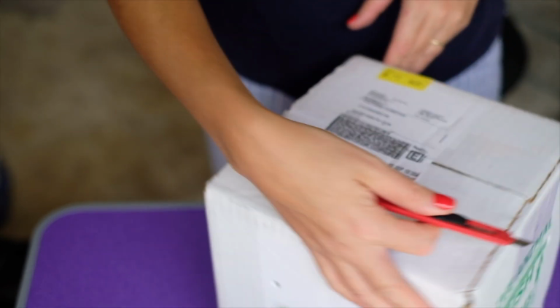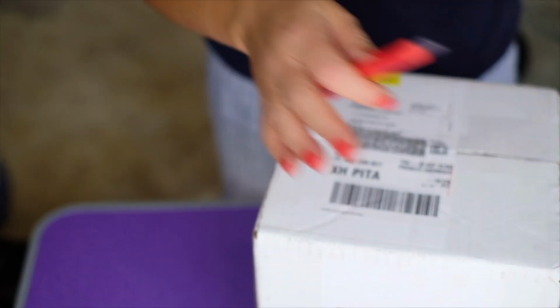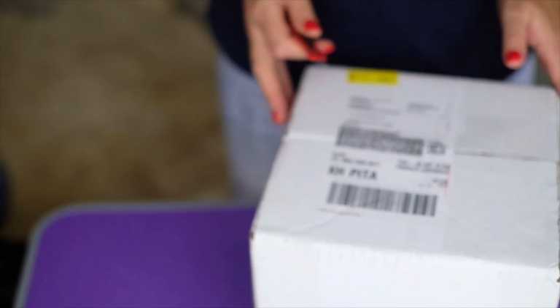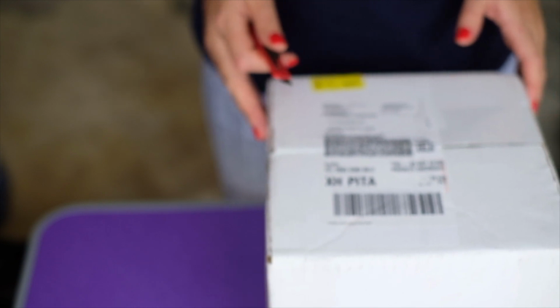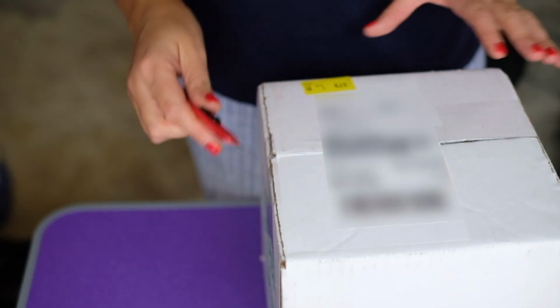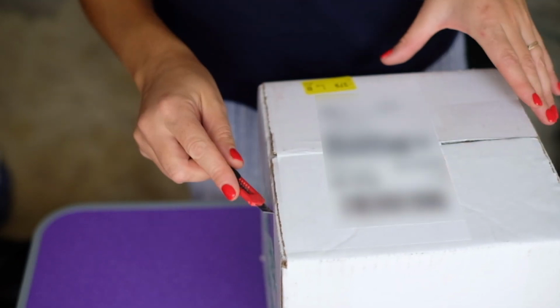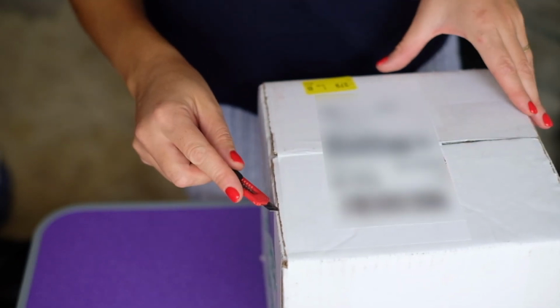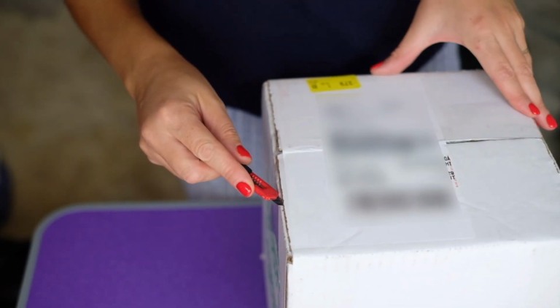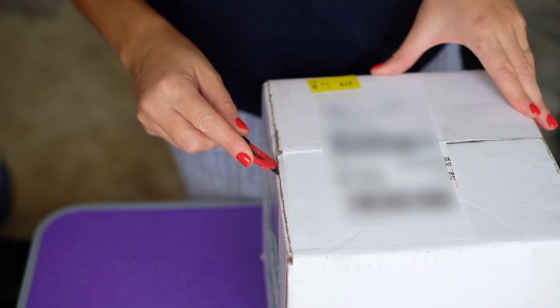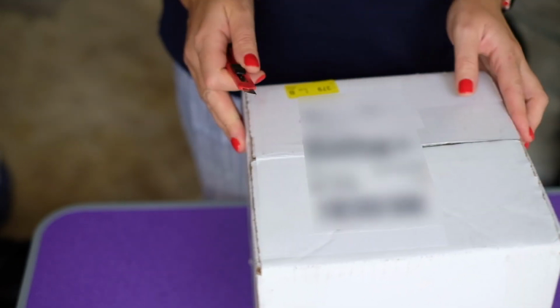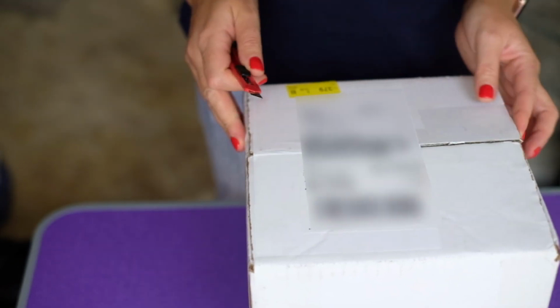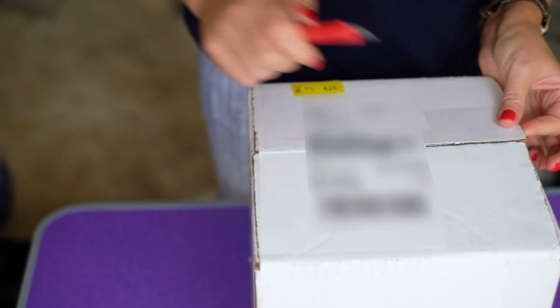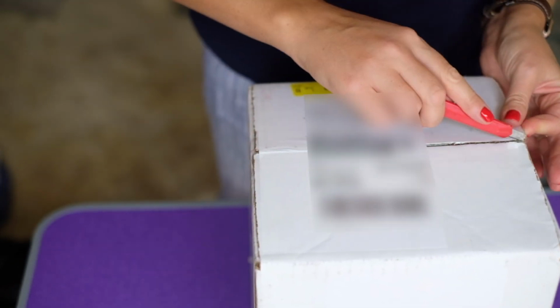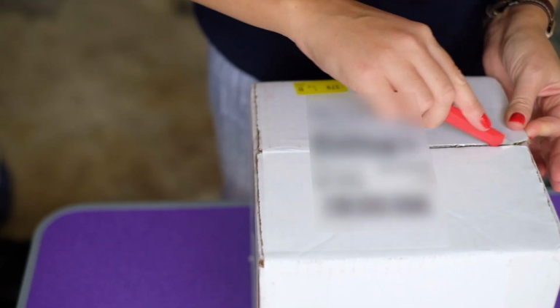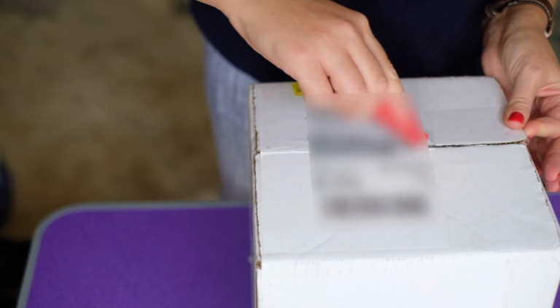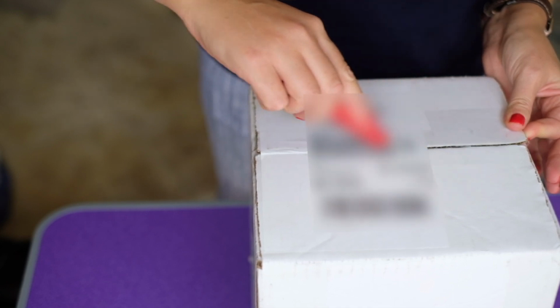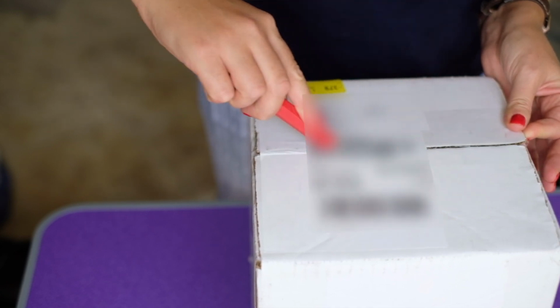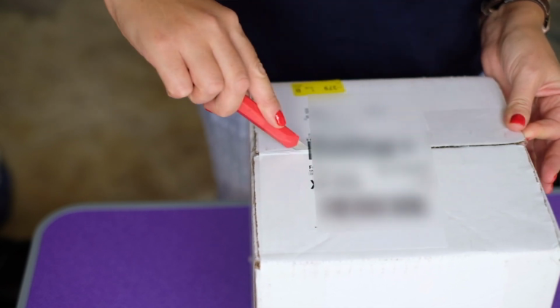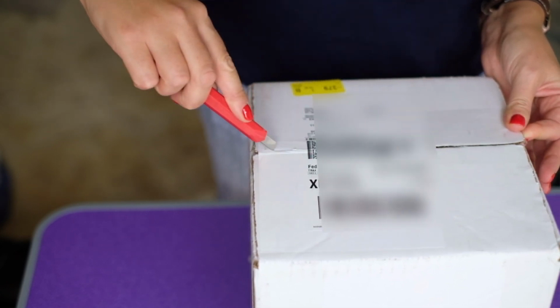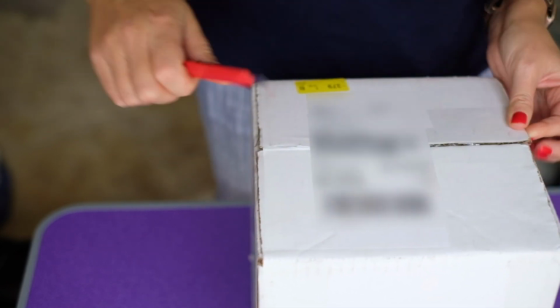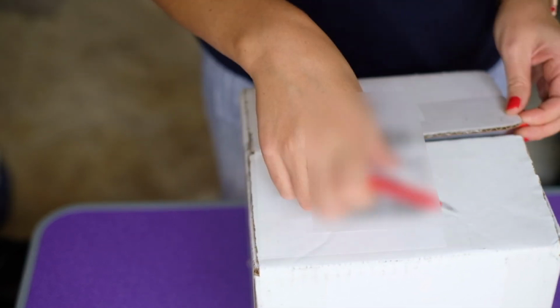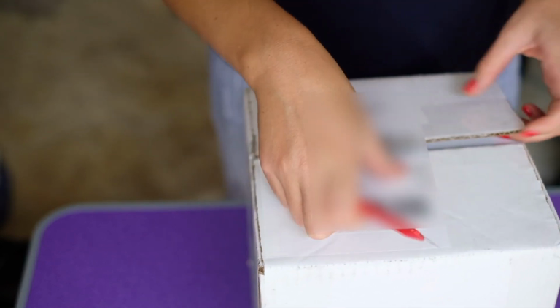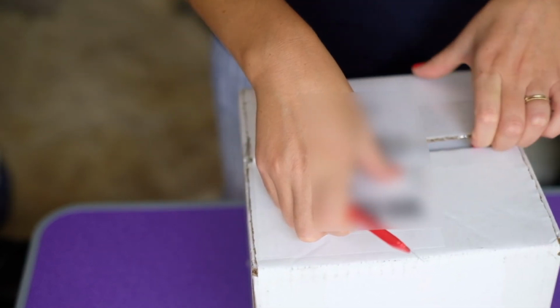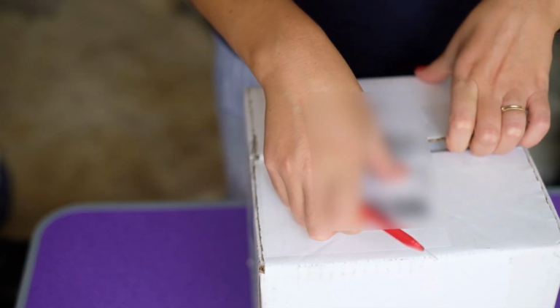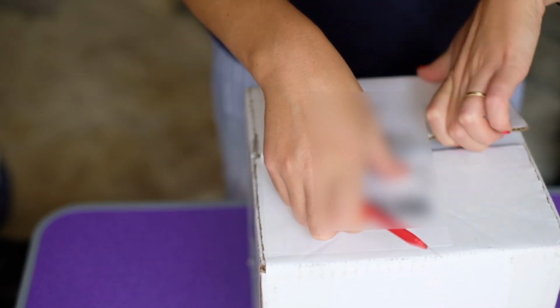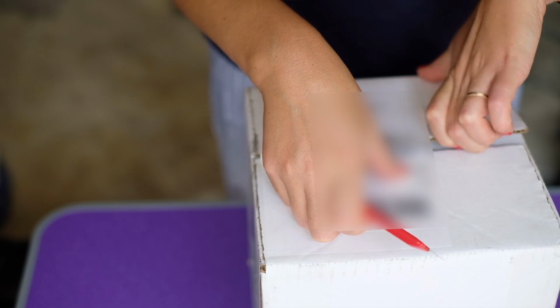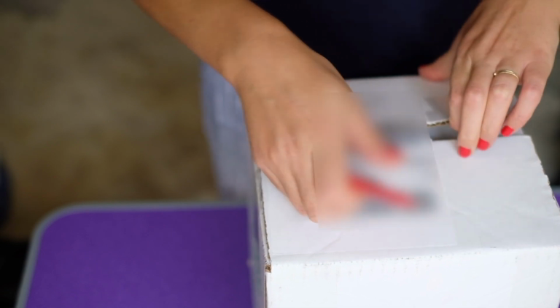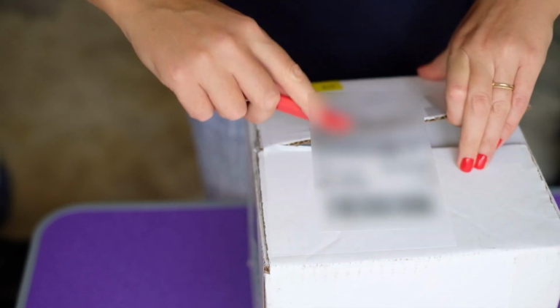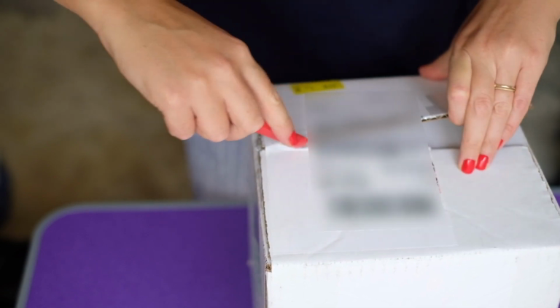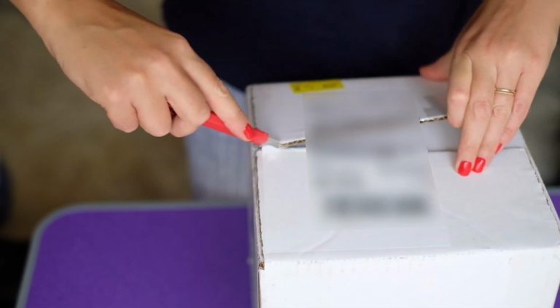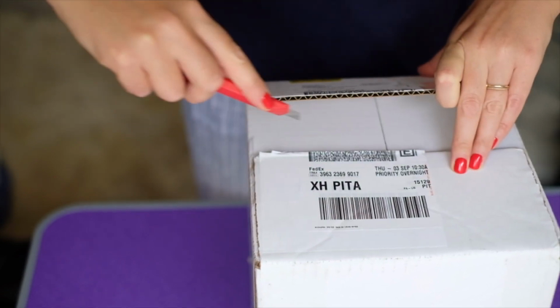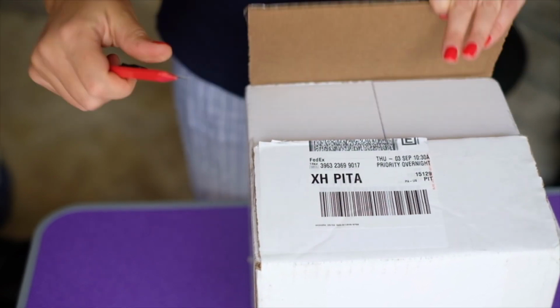With me are my girls Natalie and Emilia — they're very excited. They were waiting for this pet for a long time. FedEx was super late today; it was supposed to arrive at 10:30 and it's 12:23, so it's two hours late.